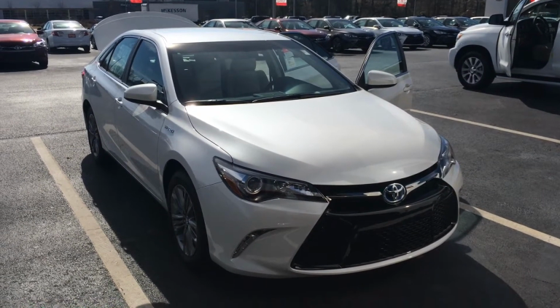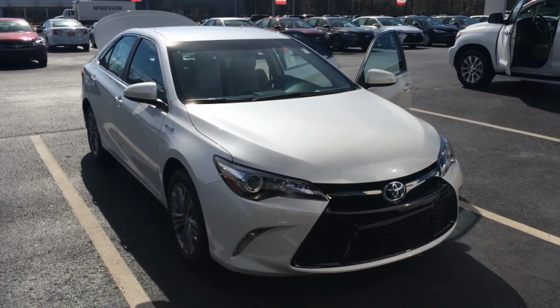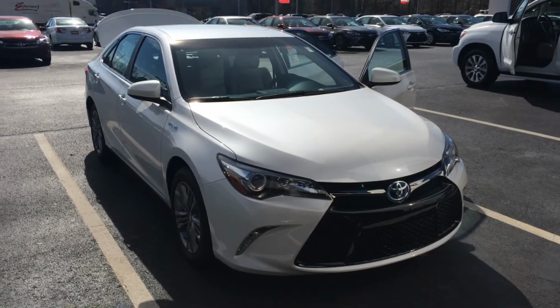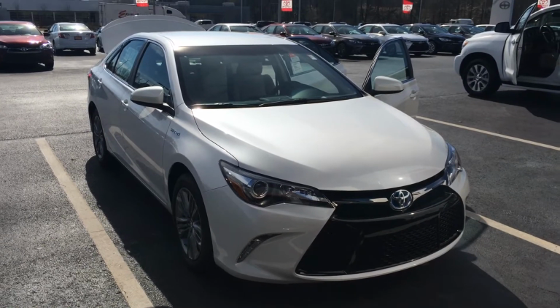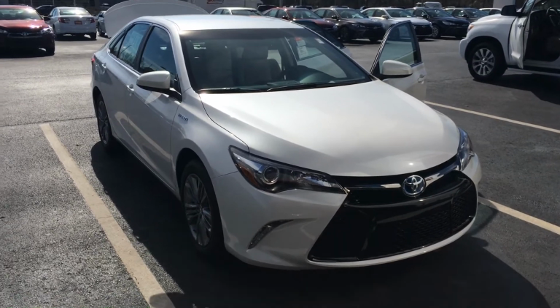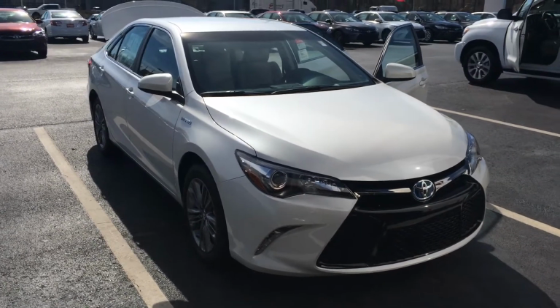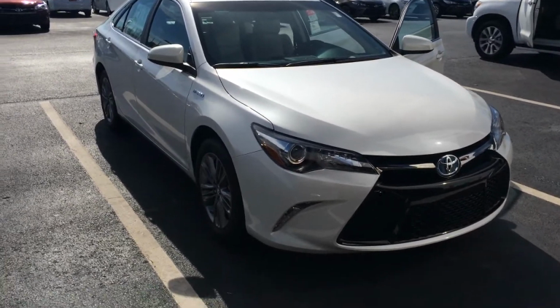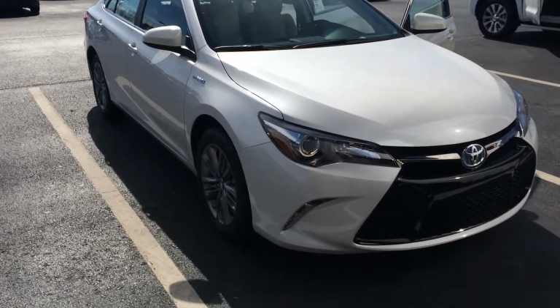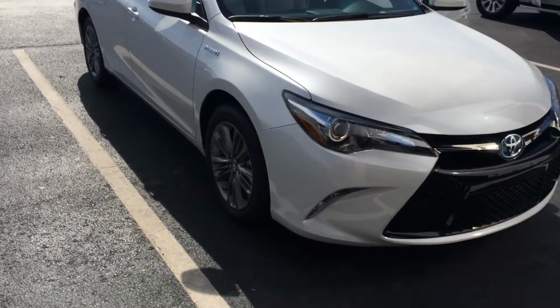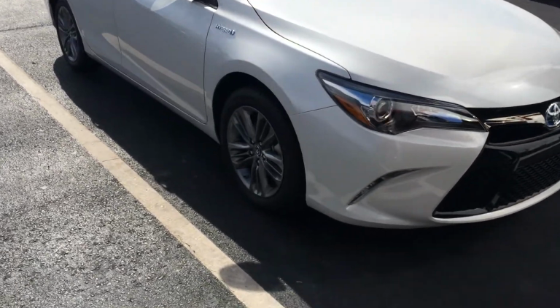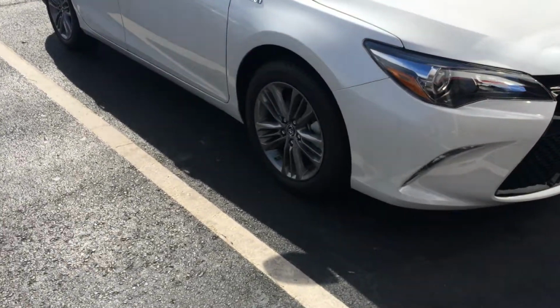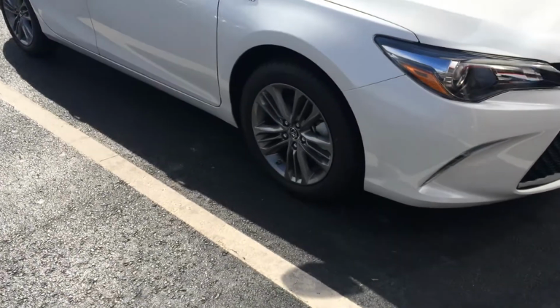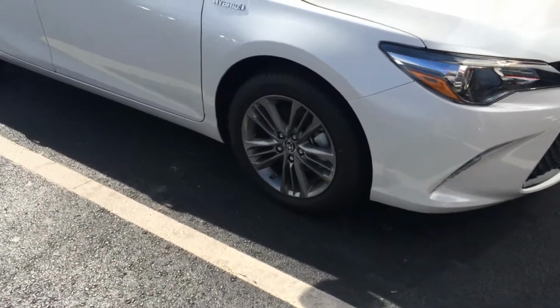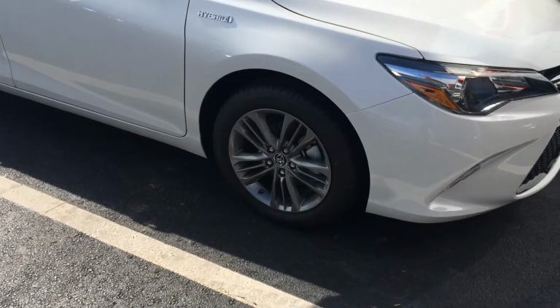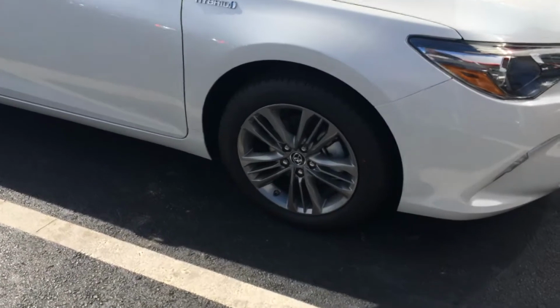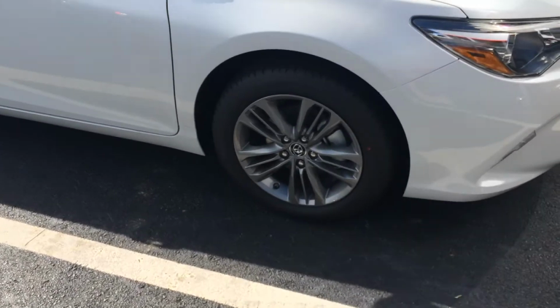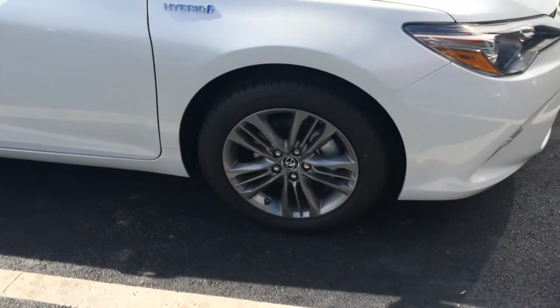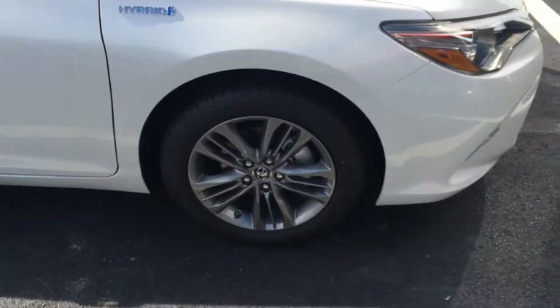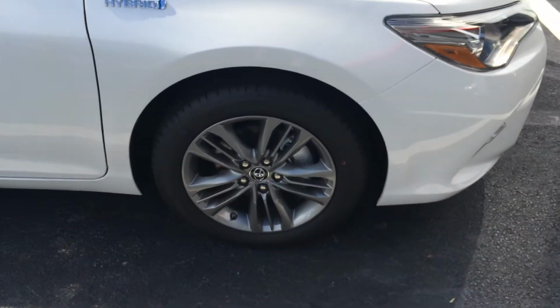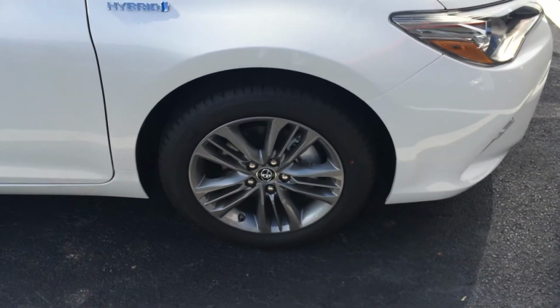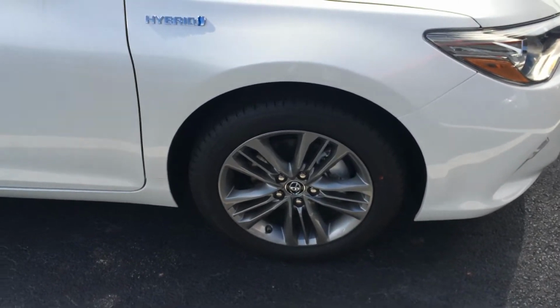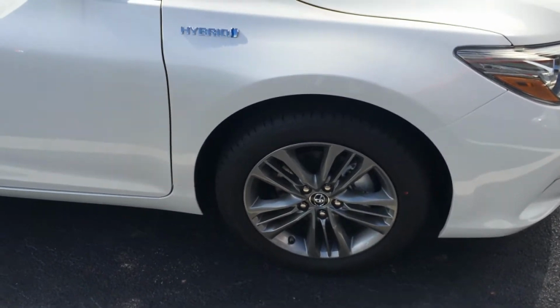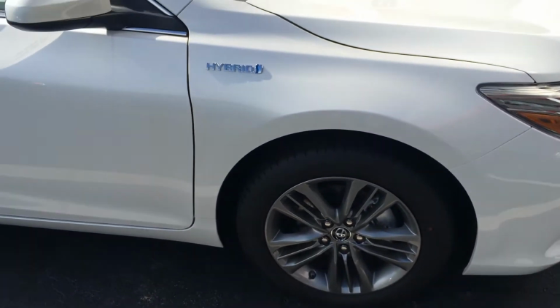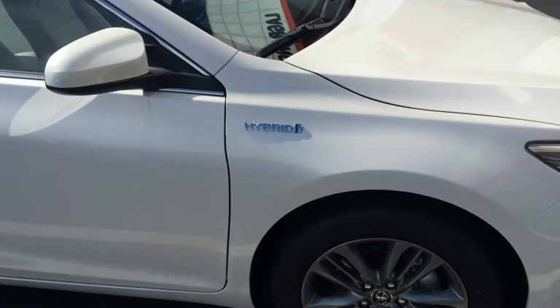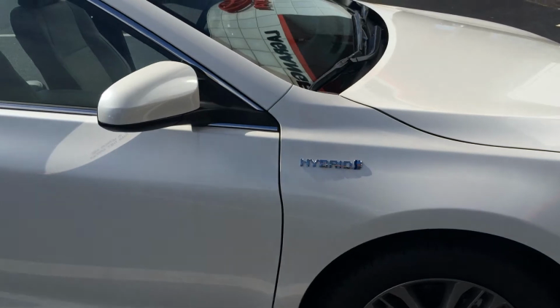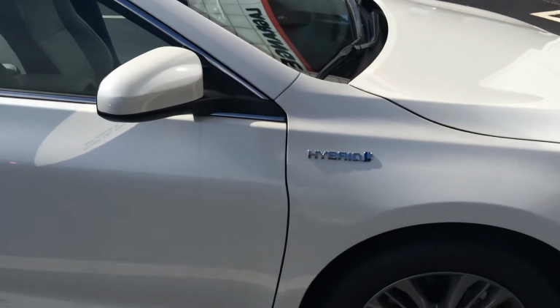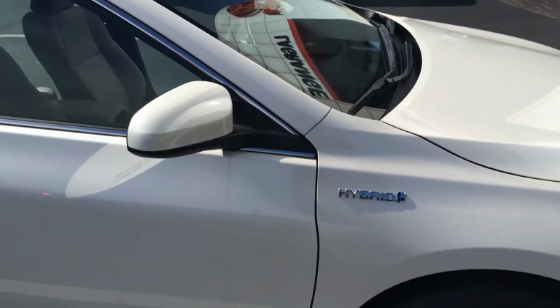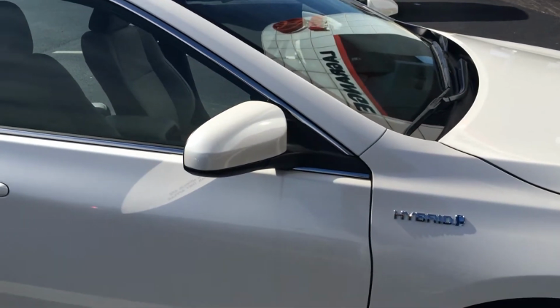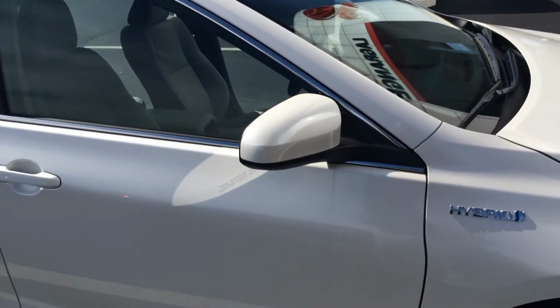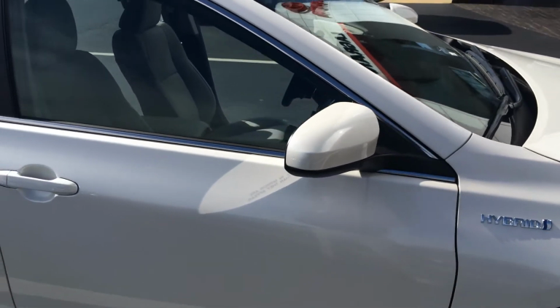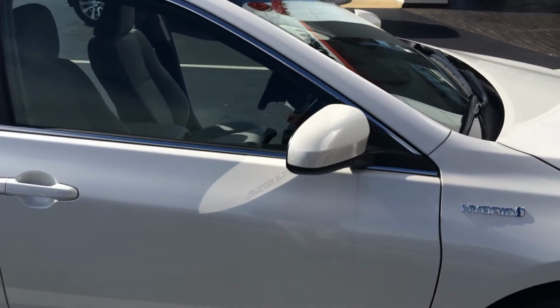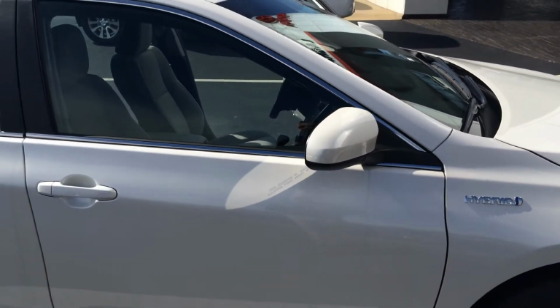This is an SE Hybrid in Blizzard Pearl, fog lamps, alloy wheels, Michelin tires. Don't forget we offer tires for life on all of our new vehicles here at LaGrange Toyota. See the badge in there for hybrid — color keyed, powered, heated side view mirrors.